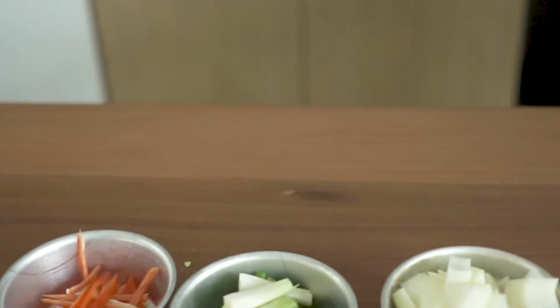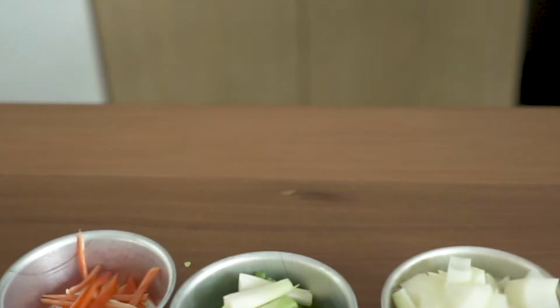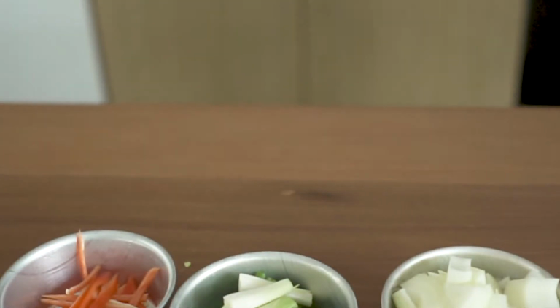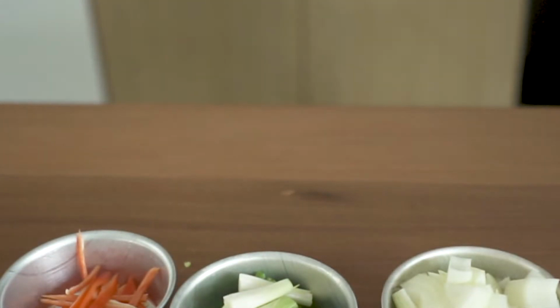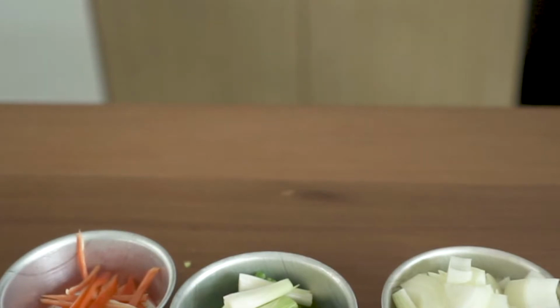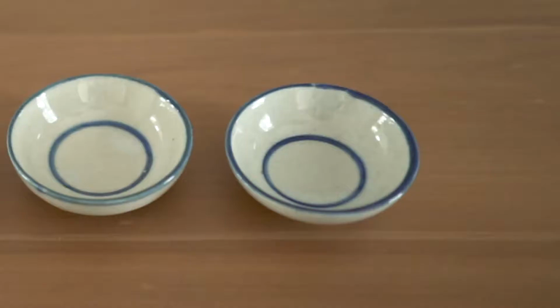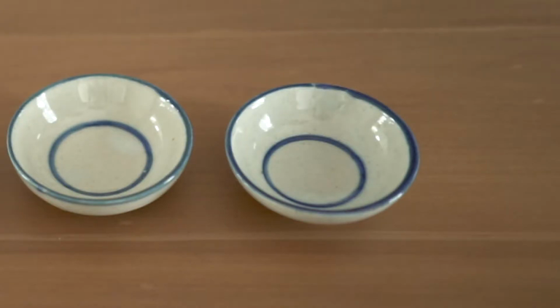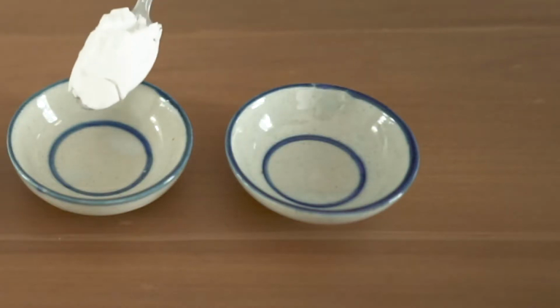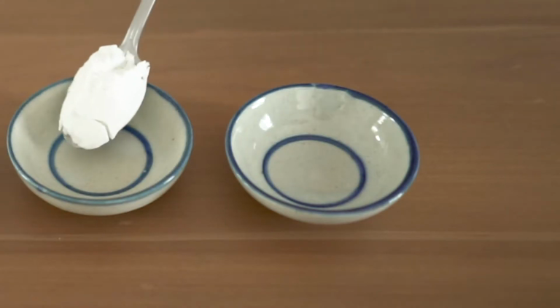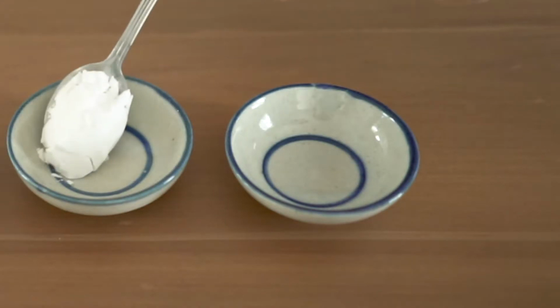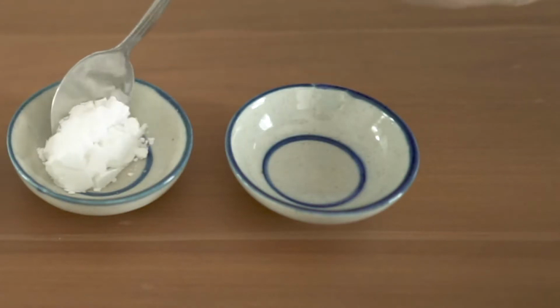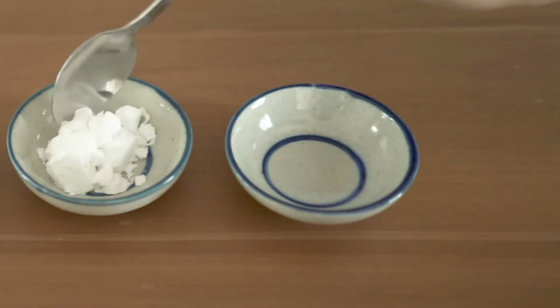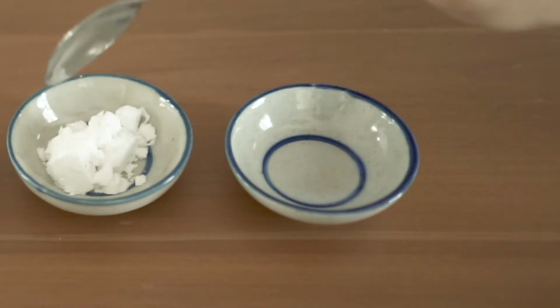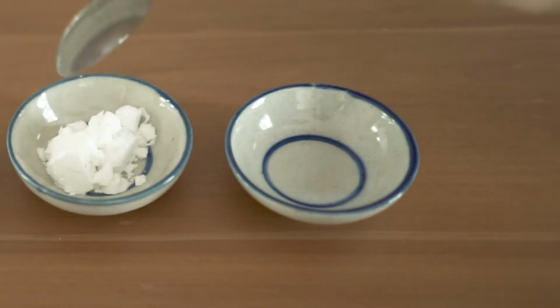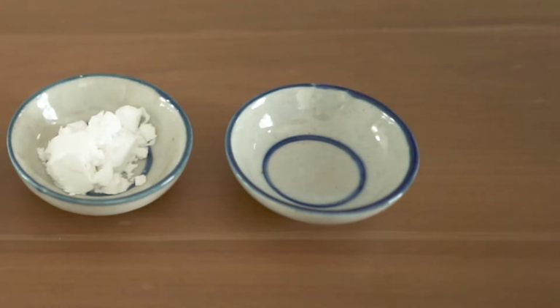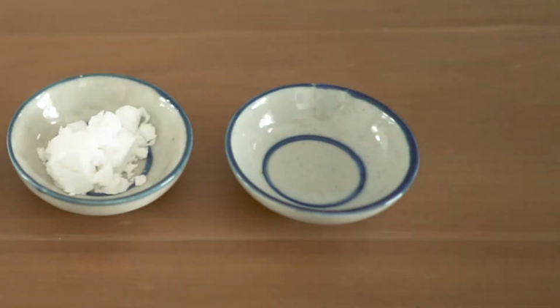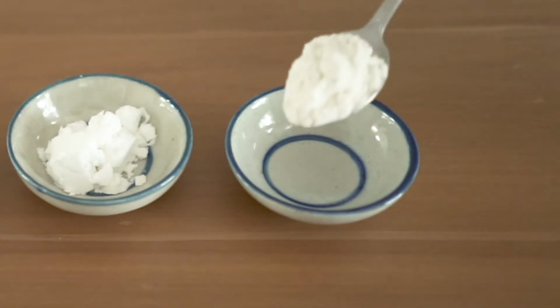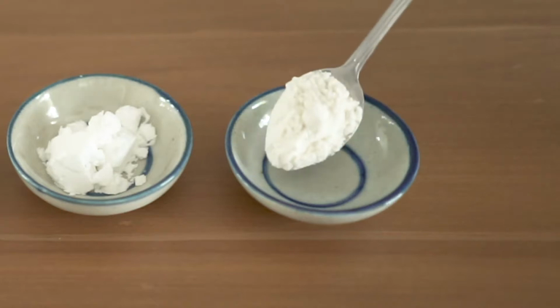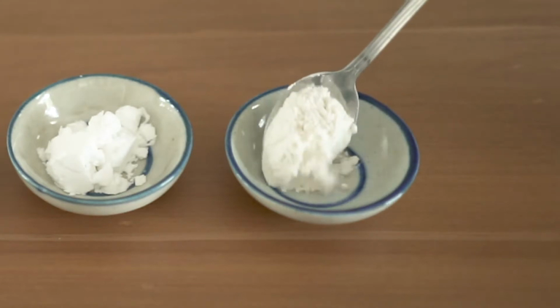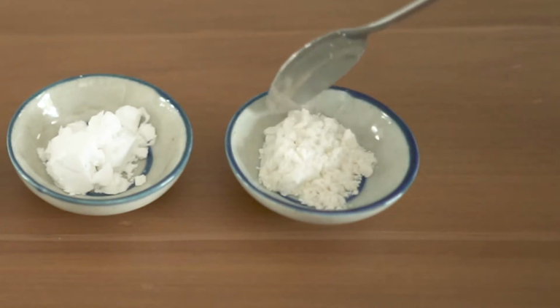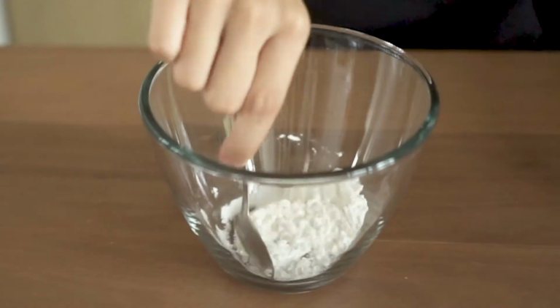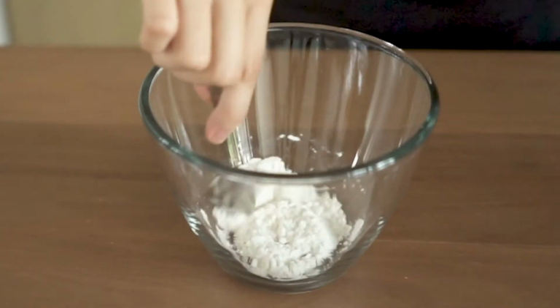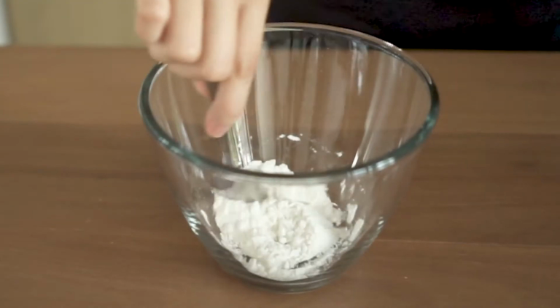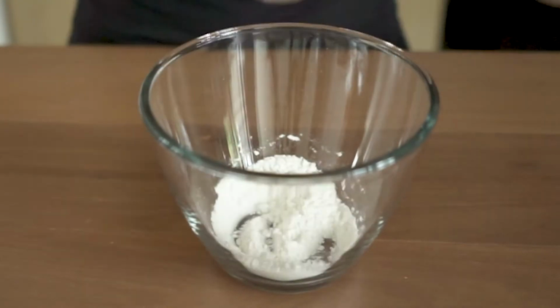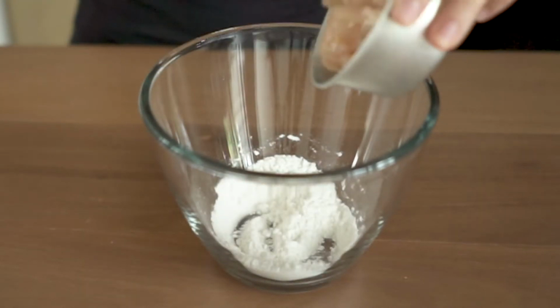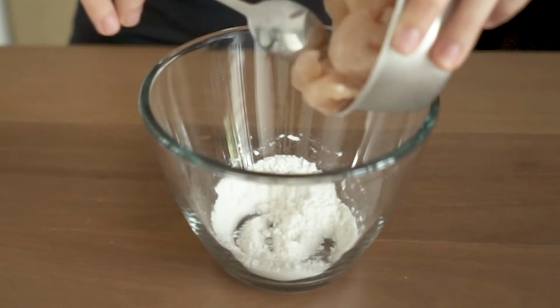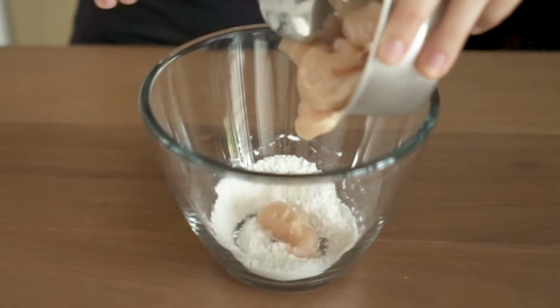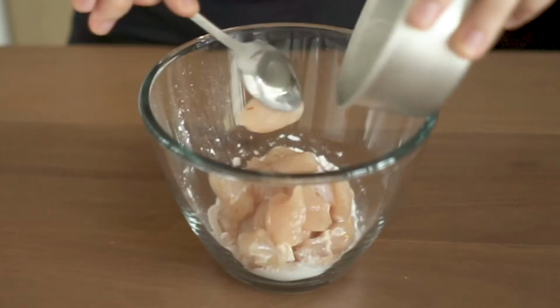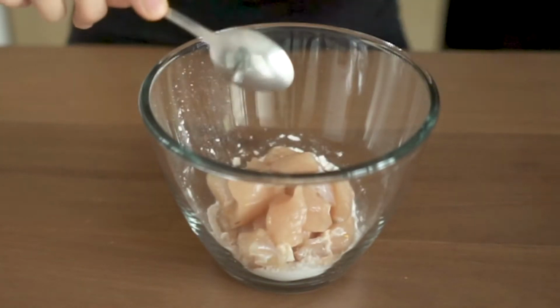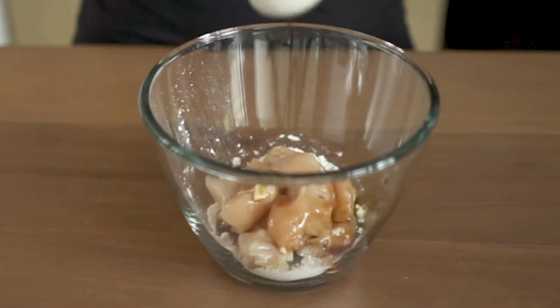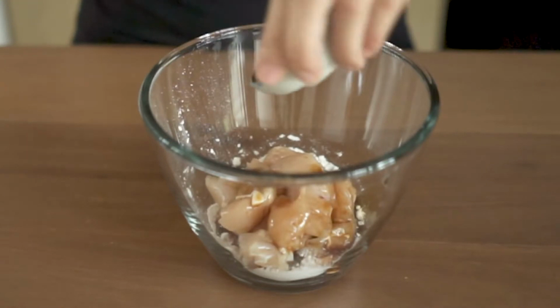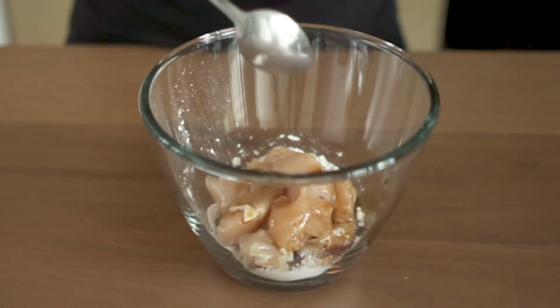After we have finished with the vegetables, we are going to marinate the chicken by combining flour and potato starch, mixing them well together before adding chicken and soy sauce. Stir them well and set aside.